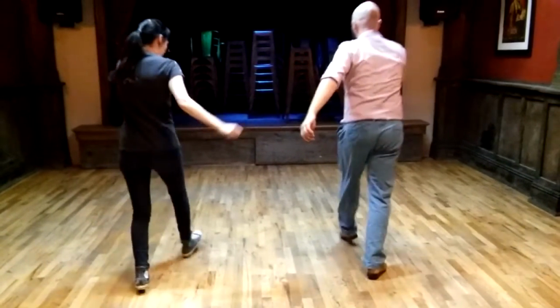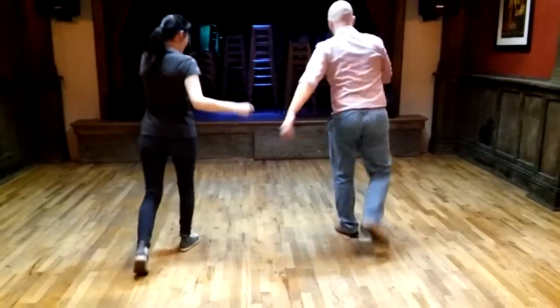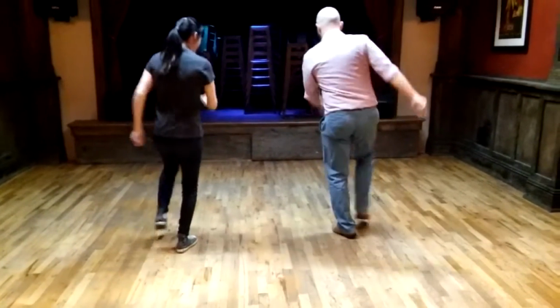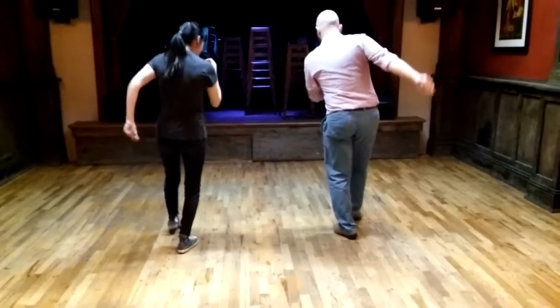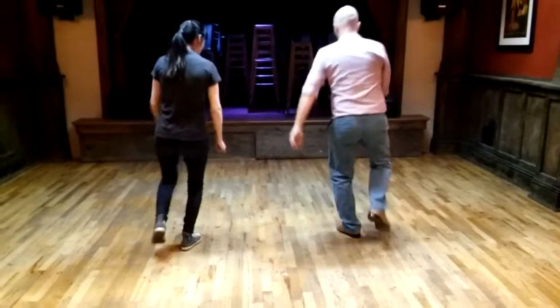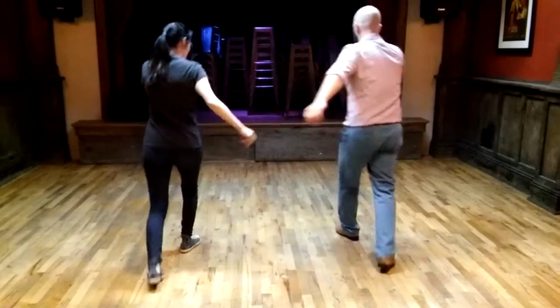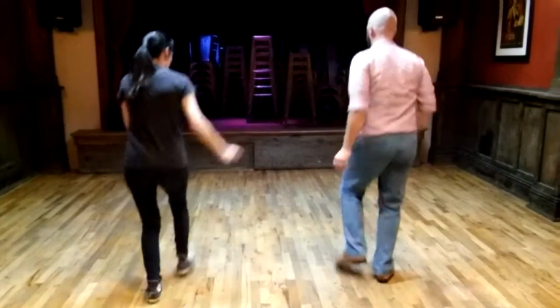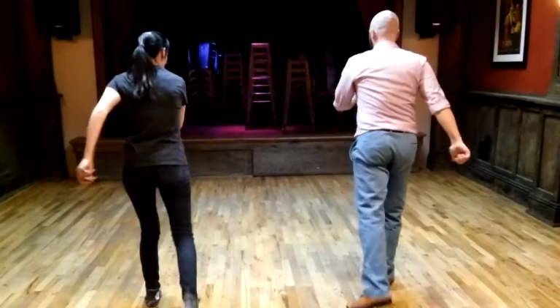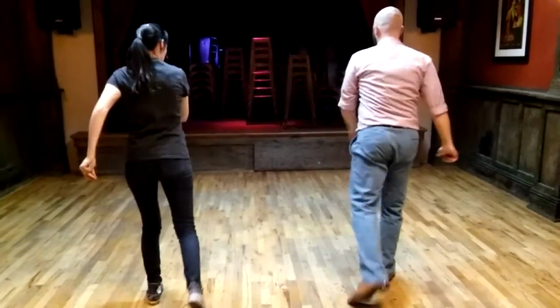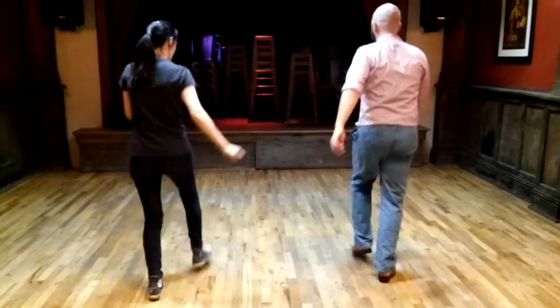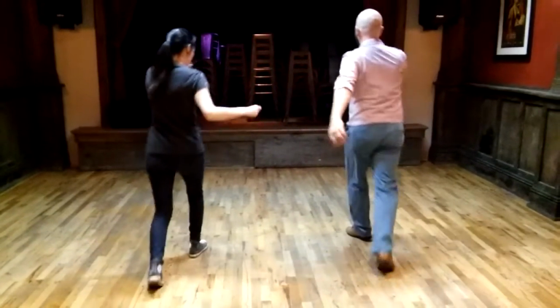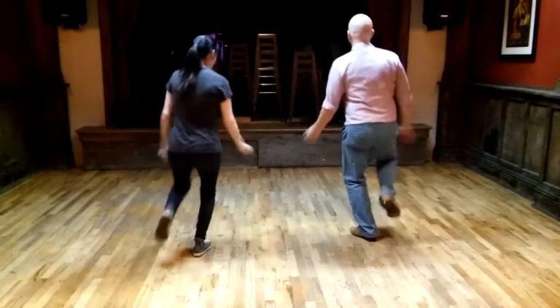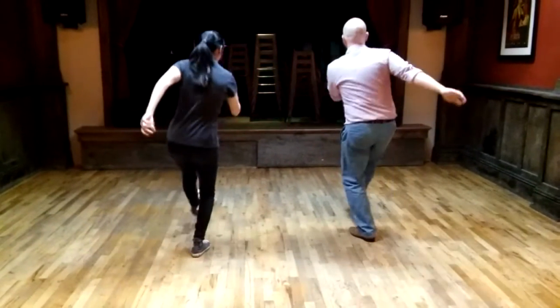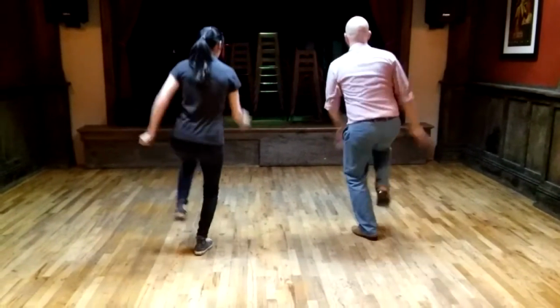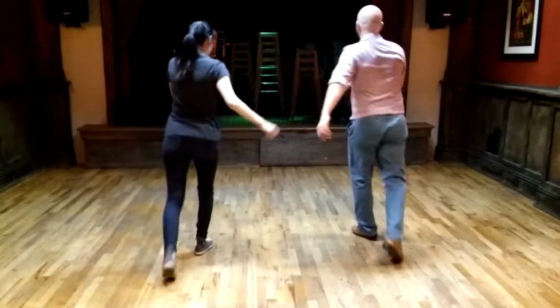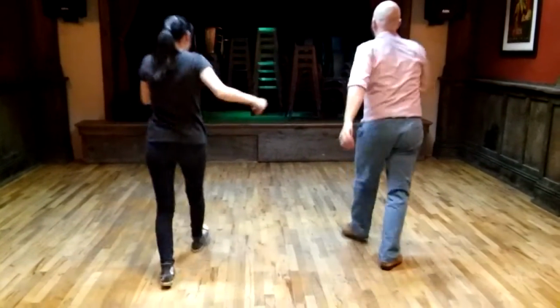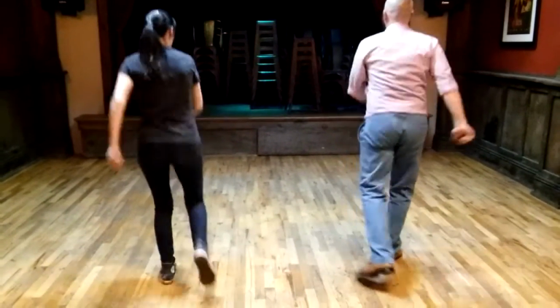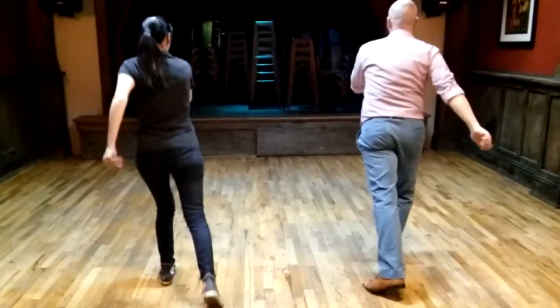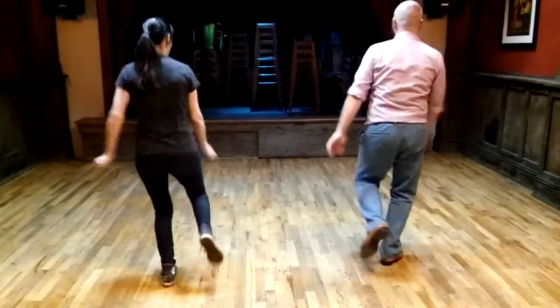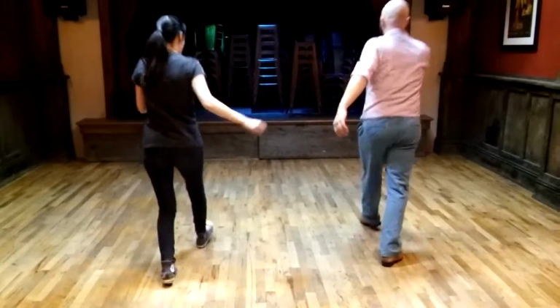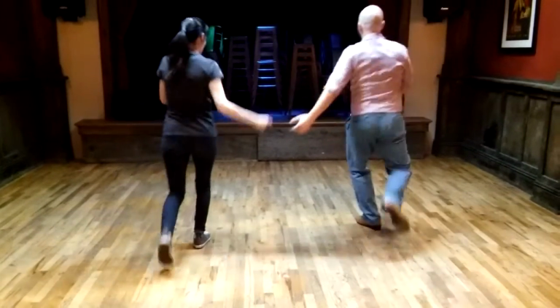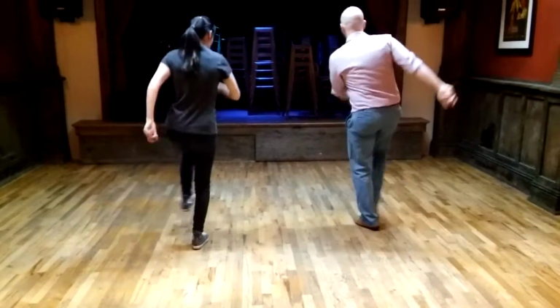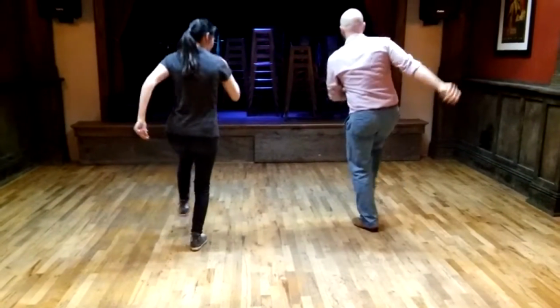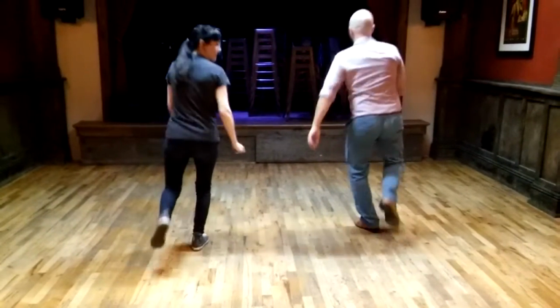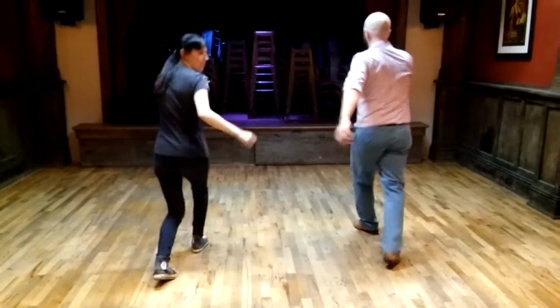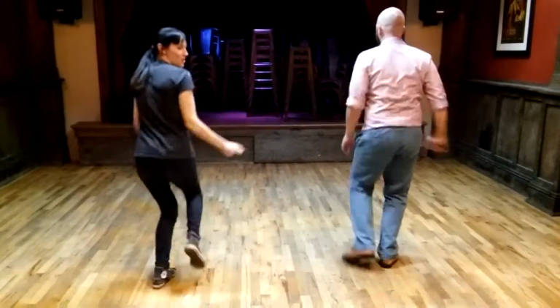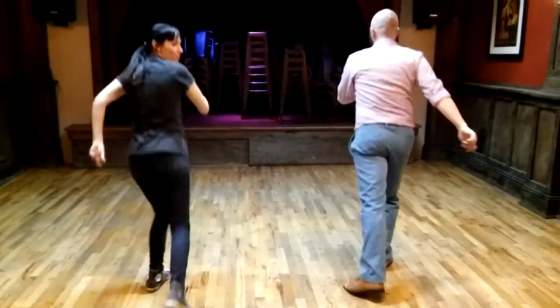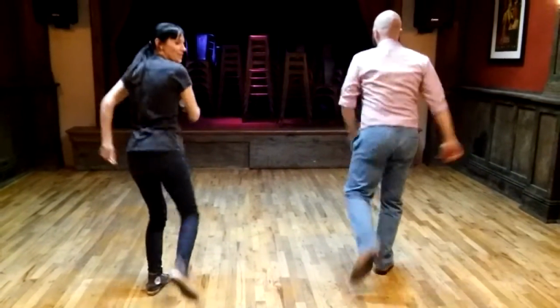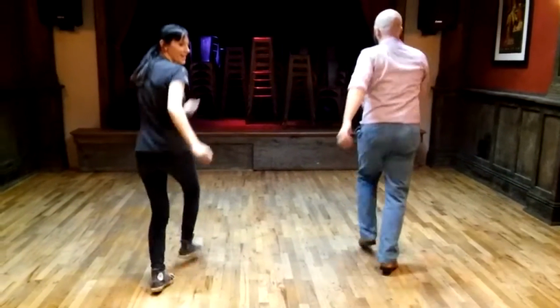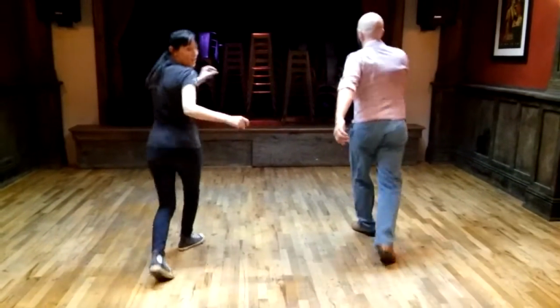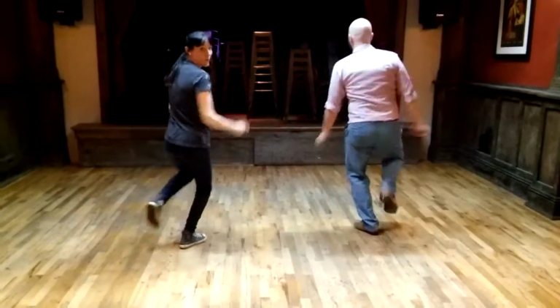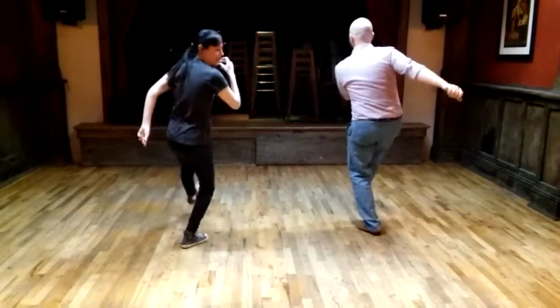And then we added a kick with our forward foot: kick, step, touch, step, kick, step. Making sure that we're bouncing the whole time.